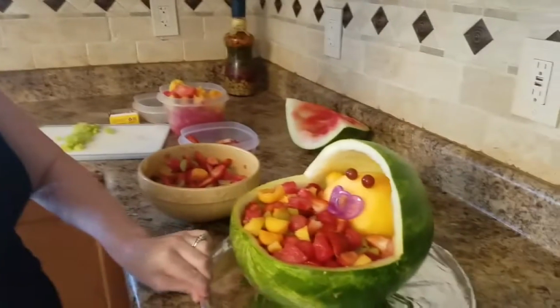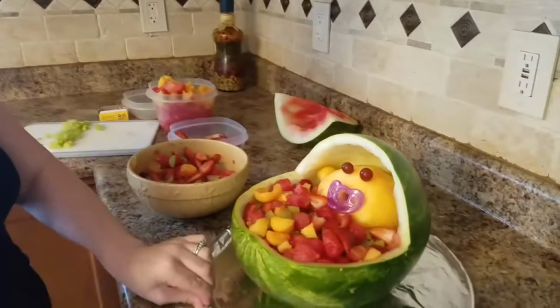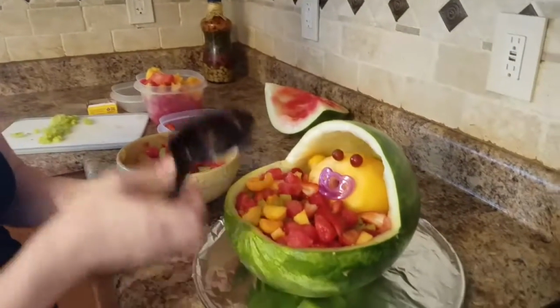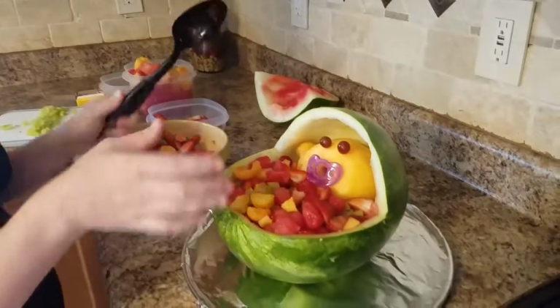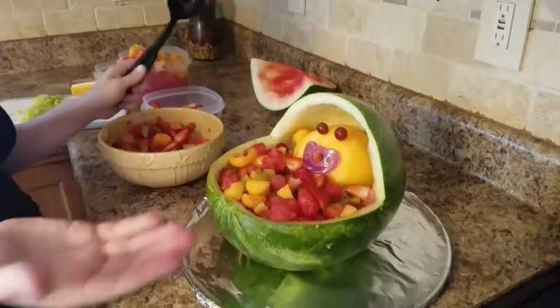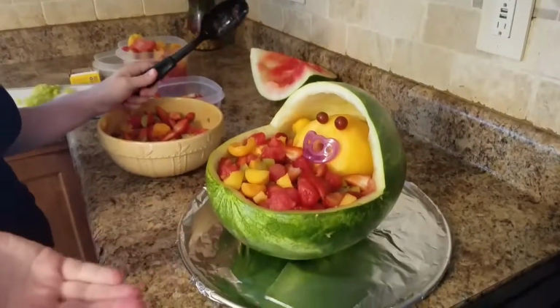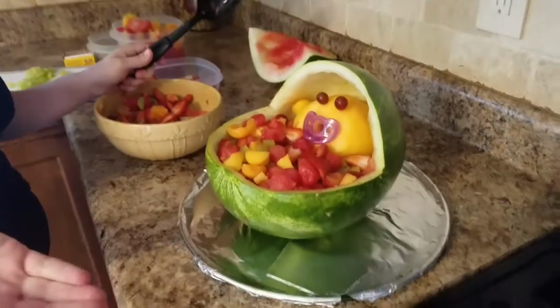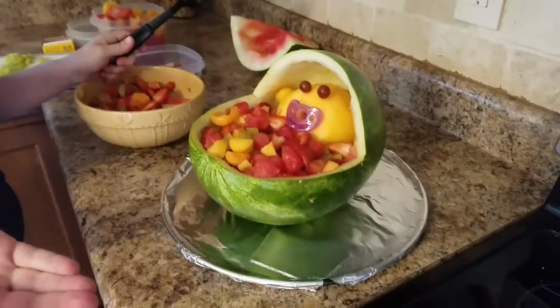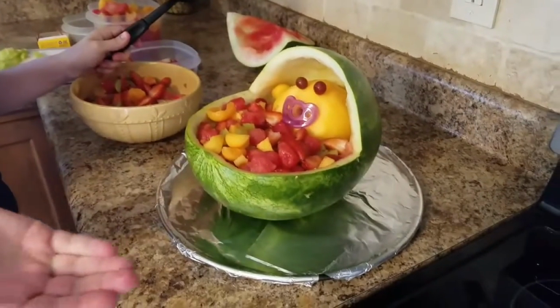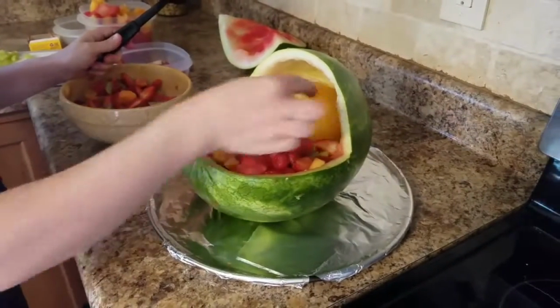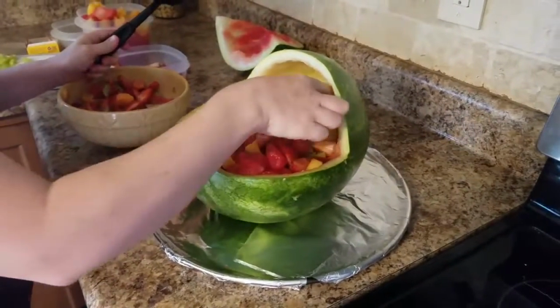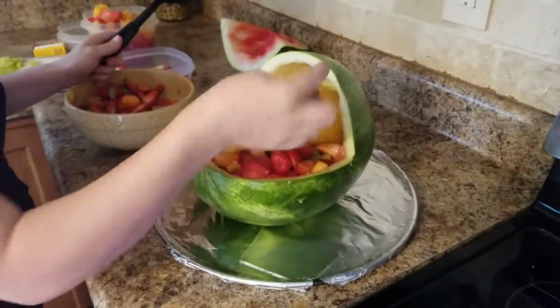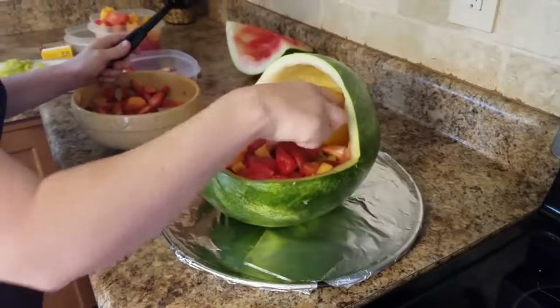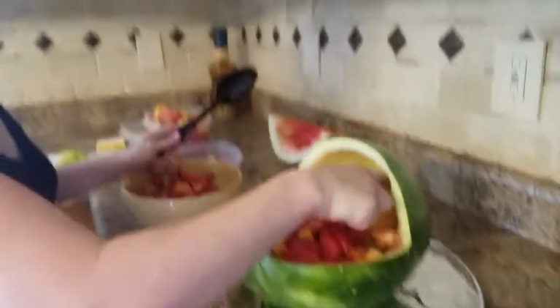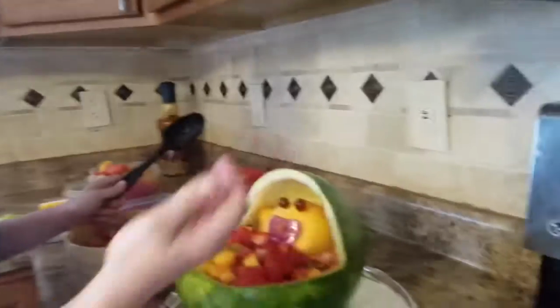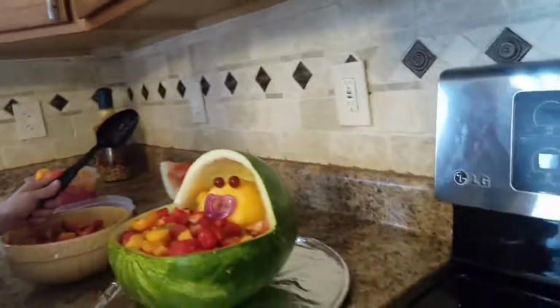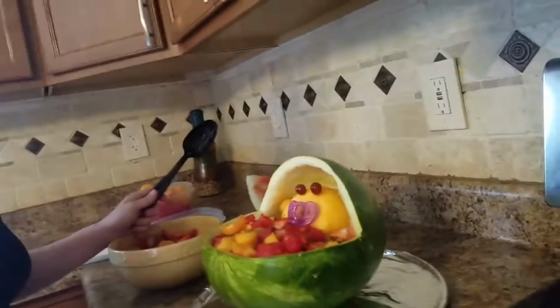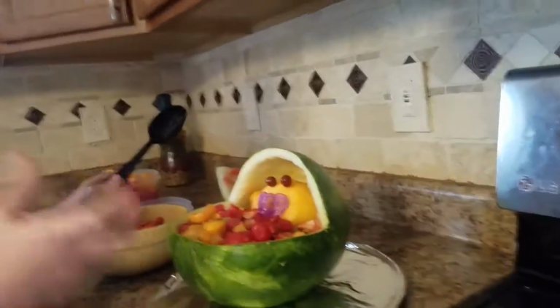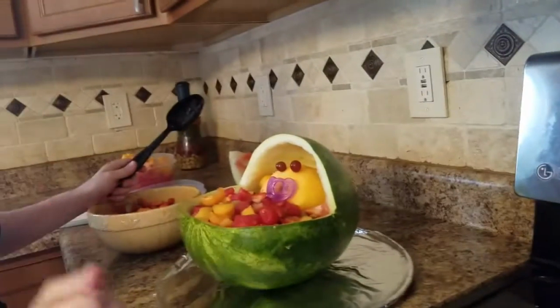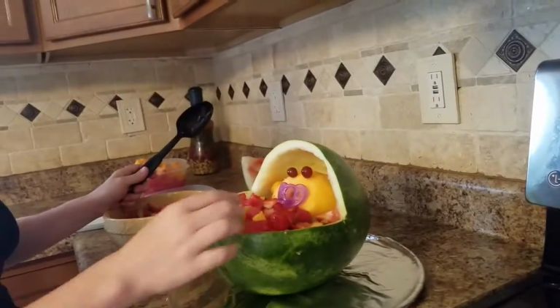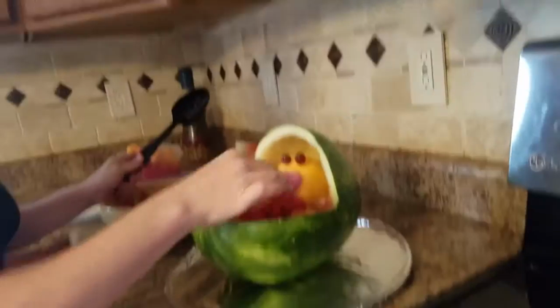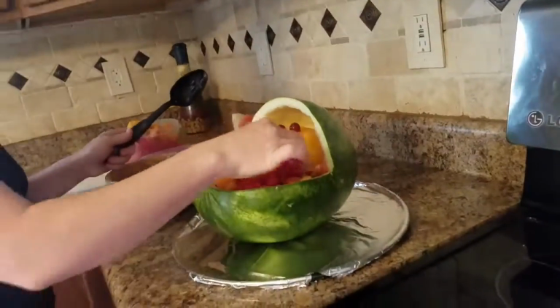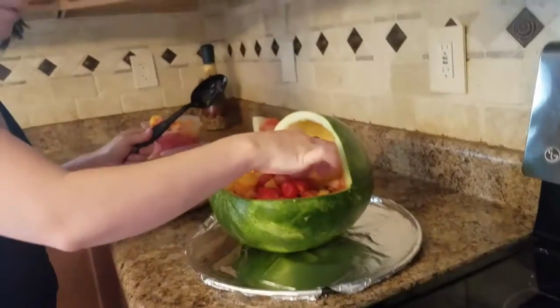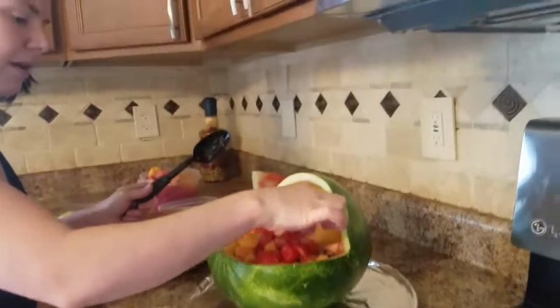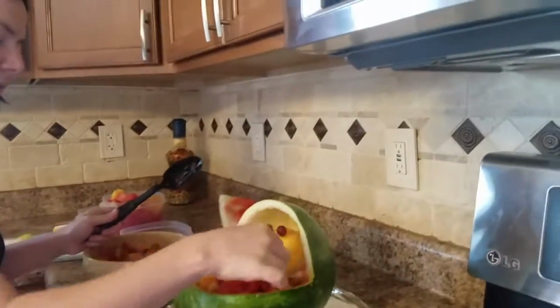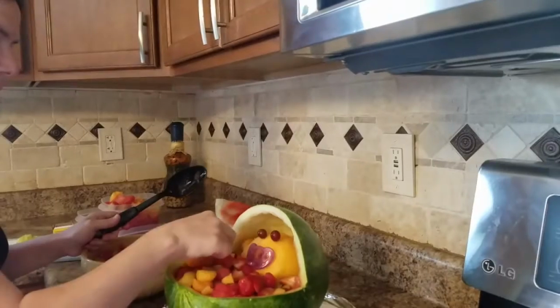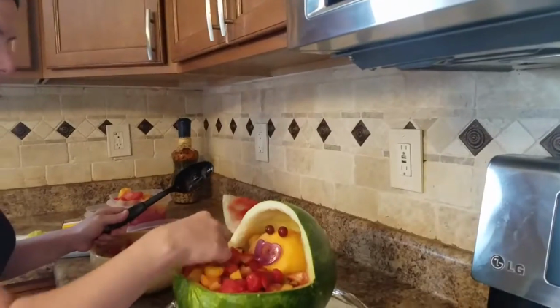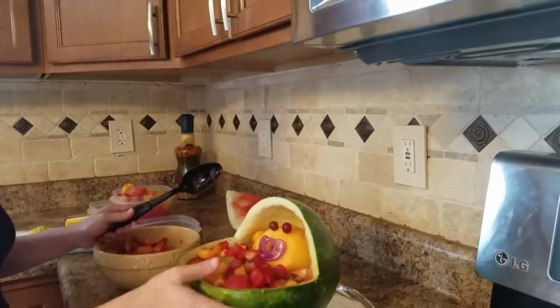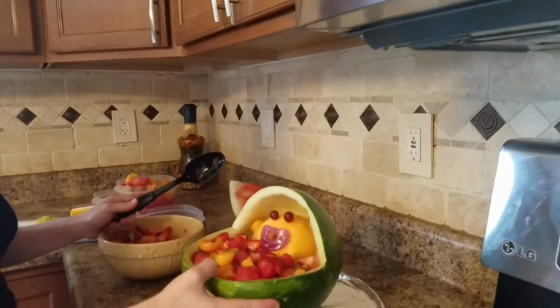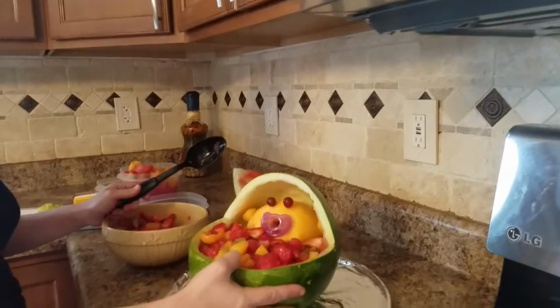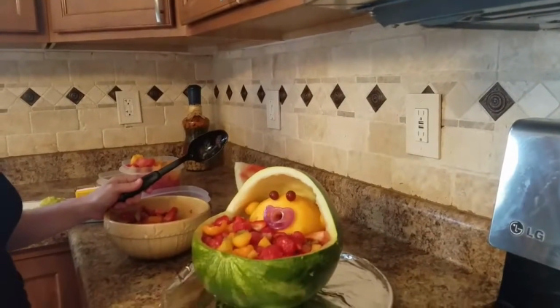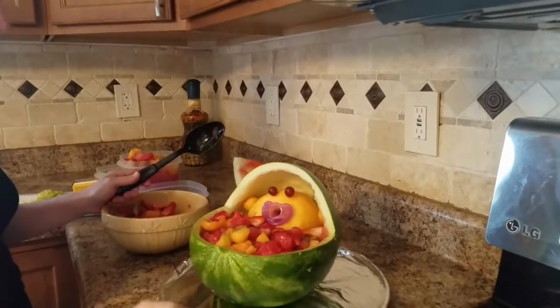You can add a bow or something and just stick it in the hair so it looks like it has a pretty in its hair, since it's a girl. And that's how you make a melon baby — super easy!